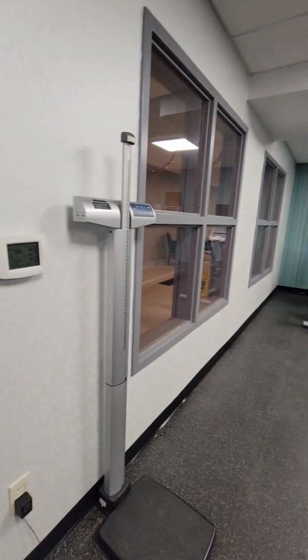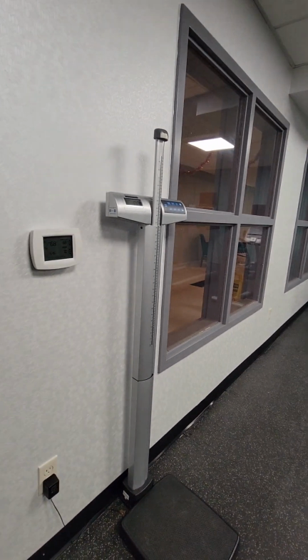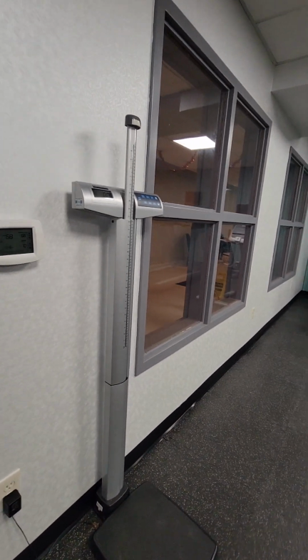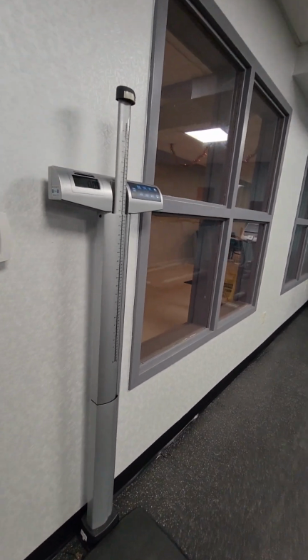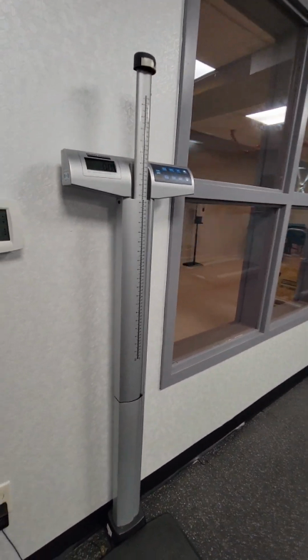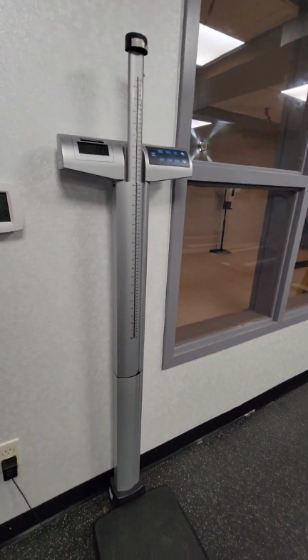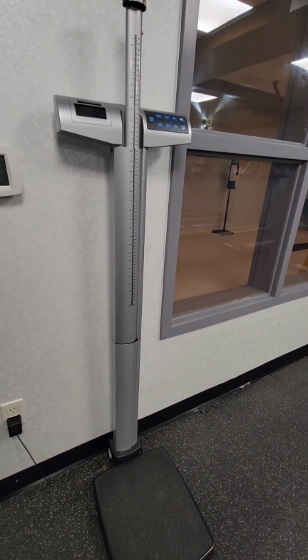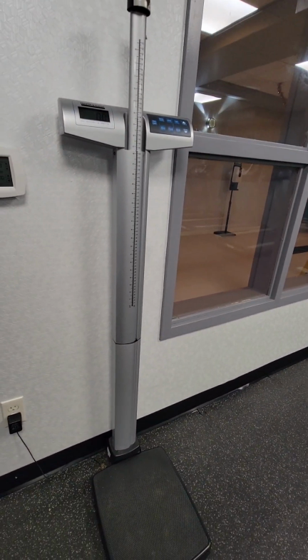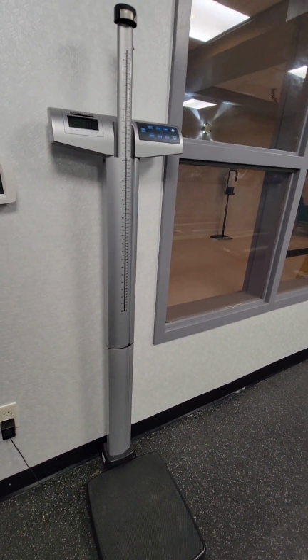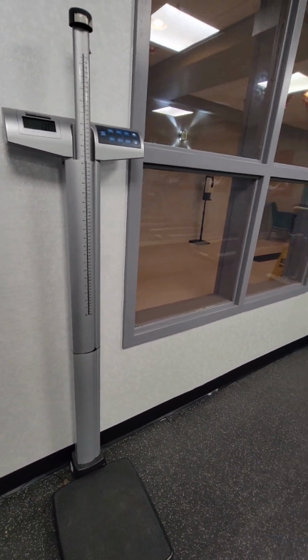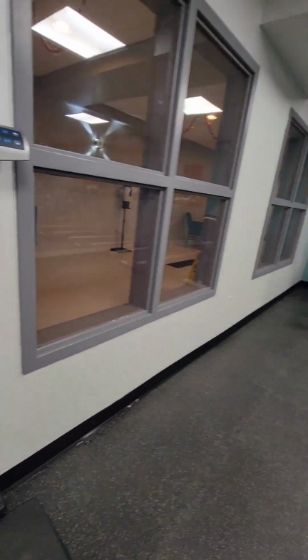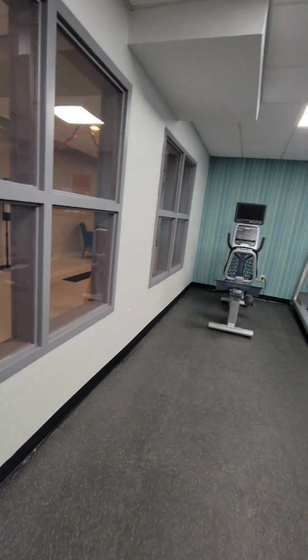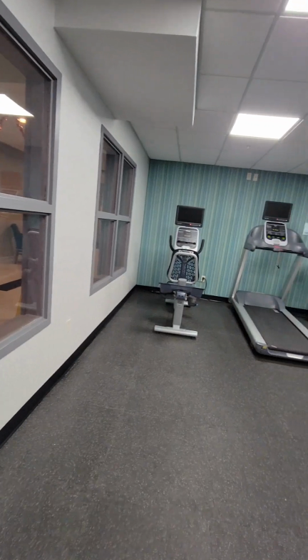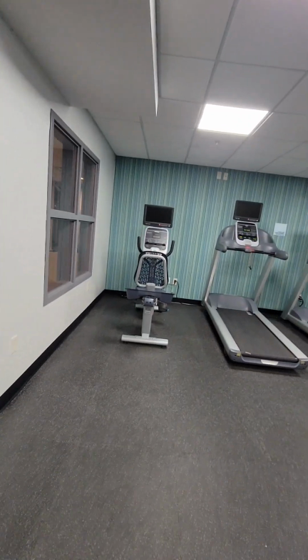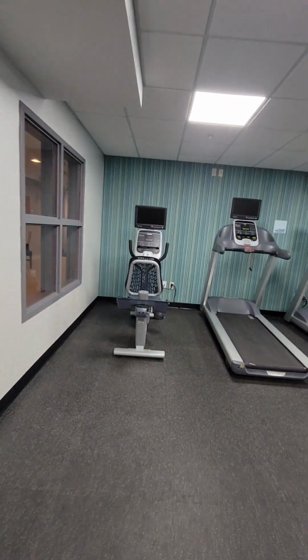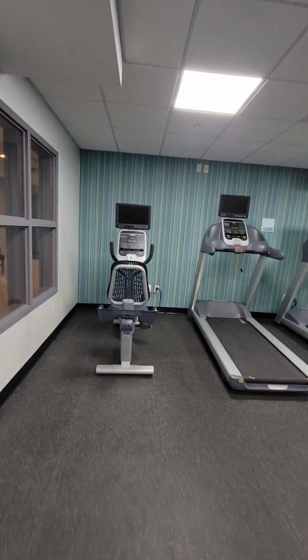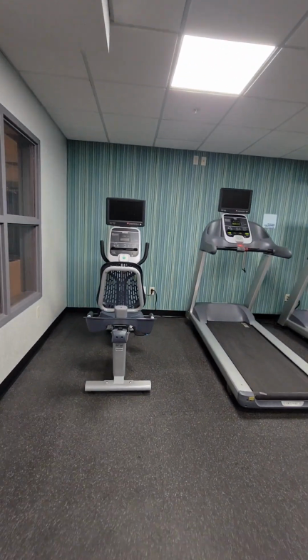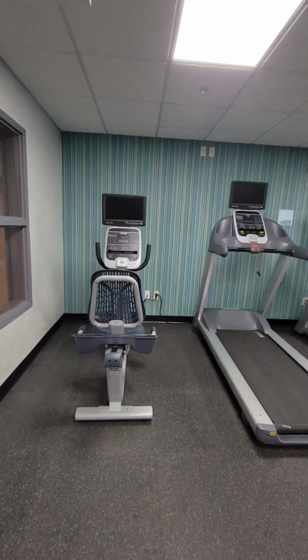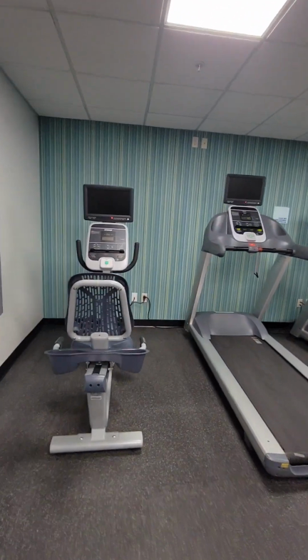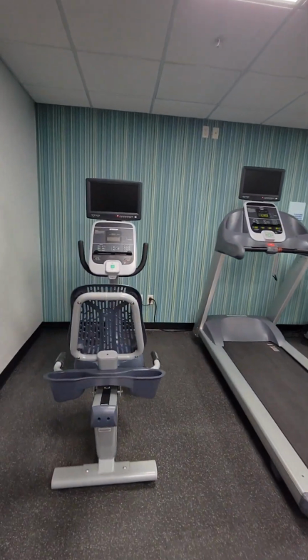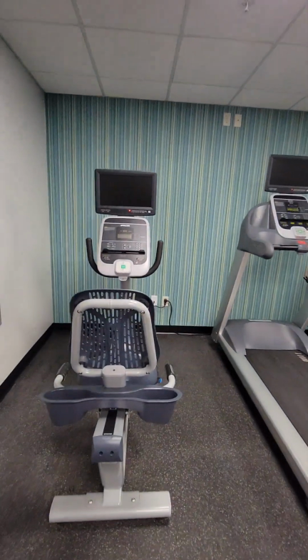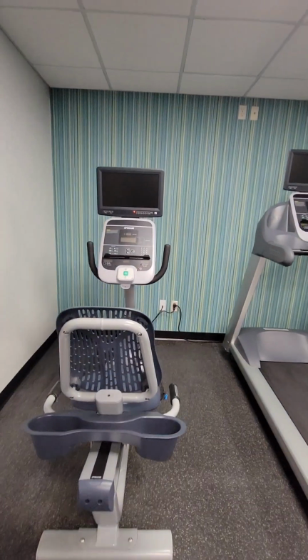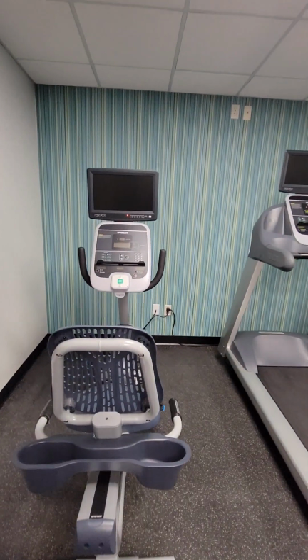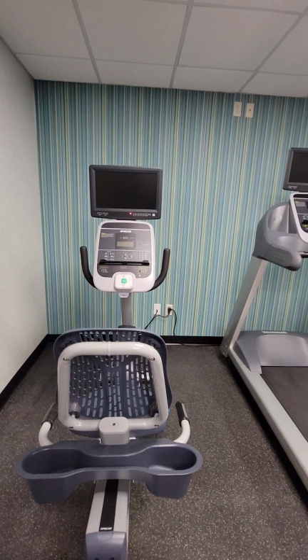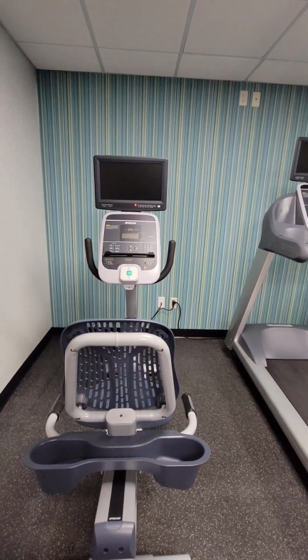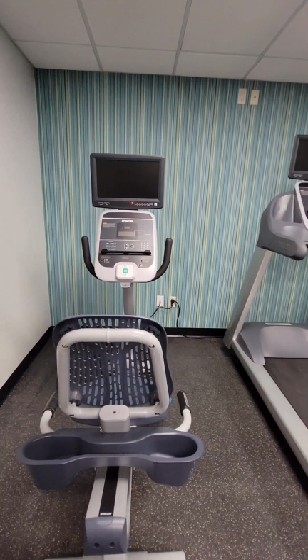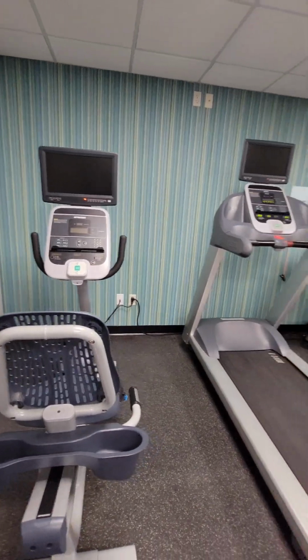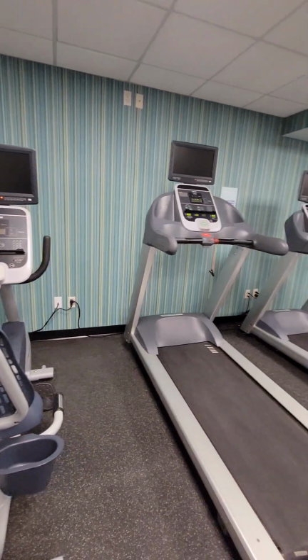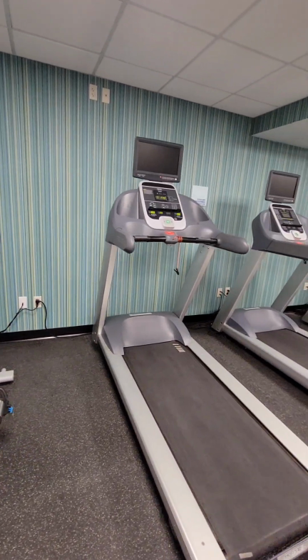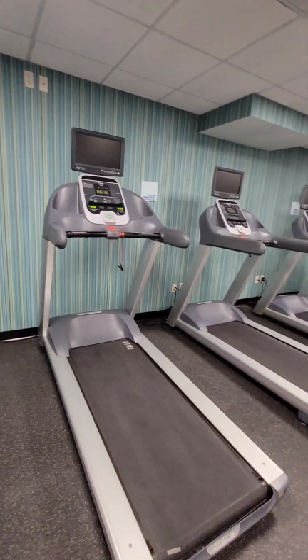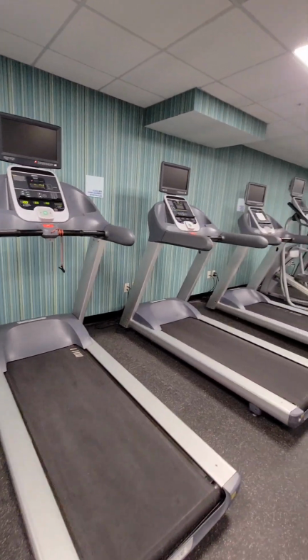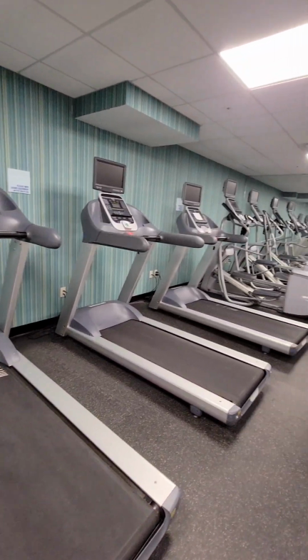You can weigh yourself here. There are all kinds of exercise apparatuses — it looks like a very nice gym.